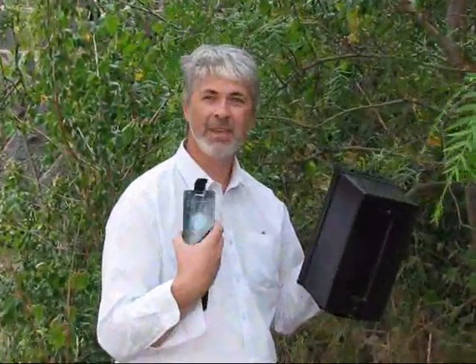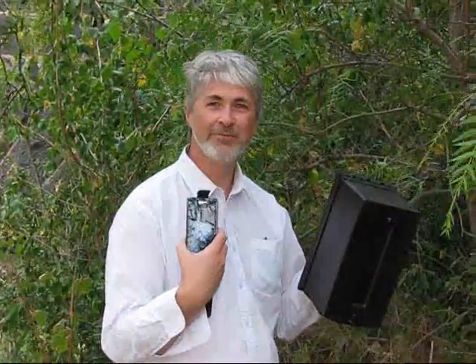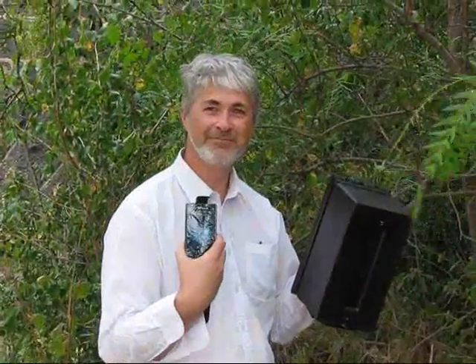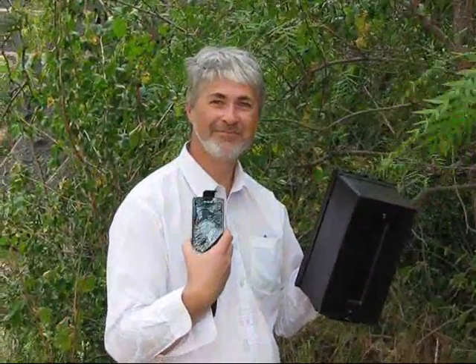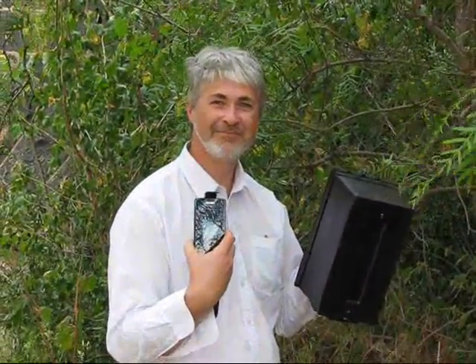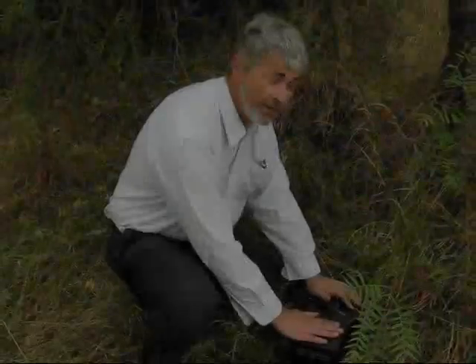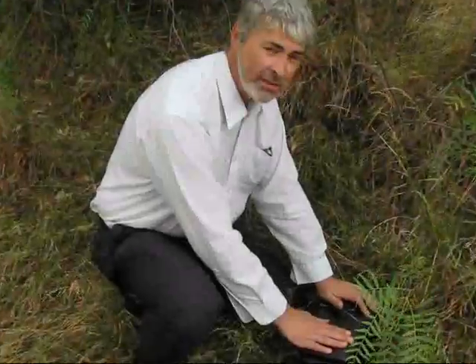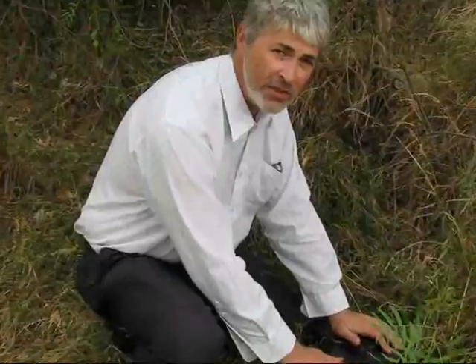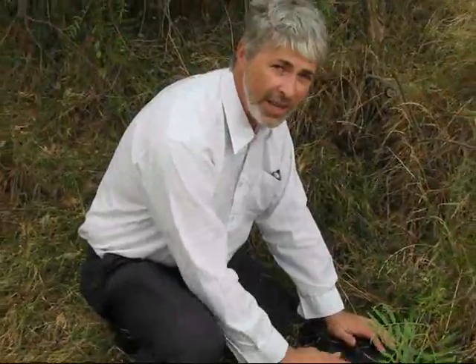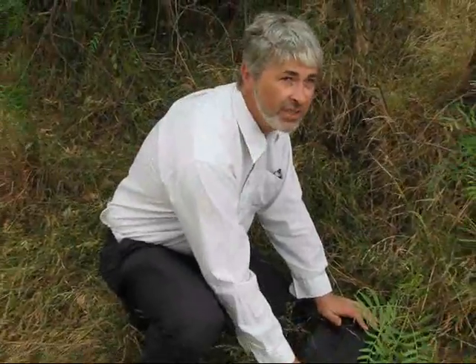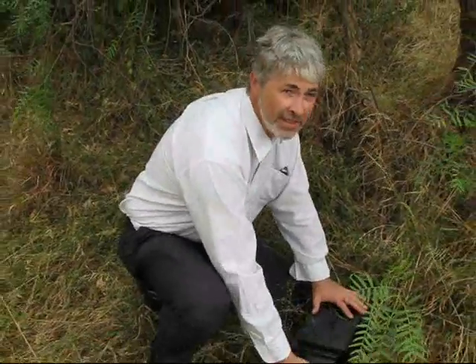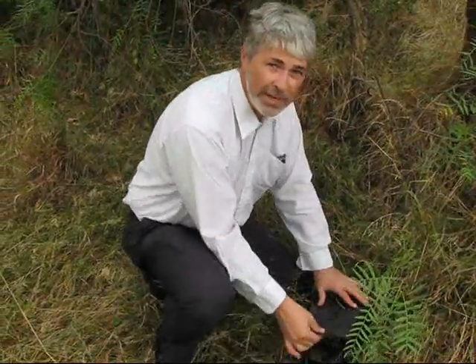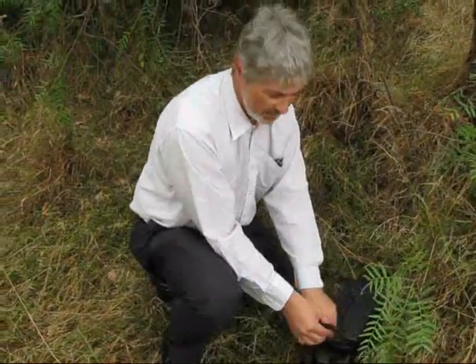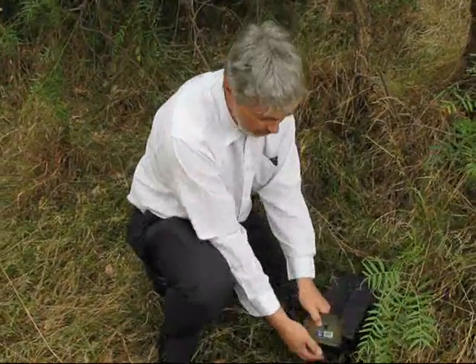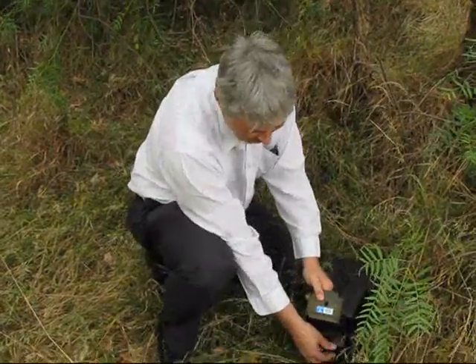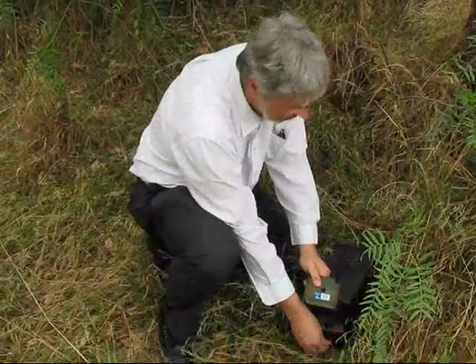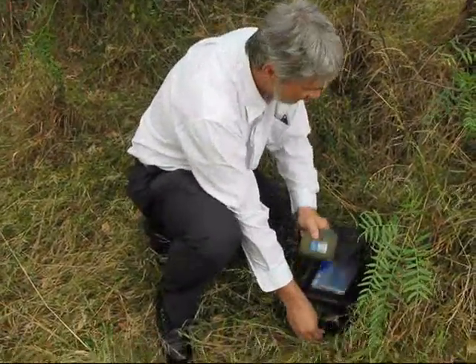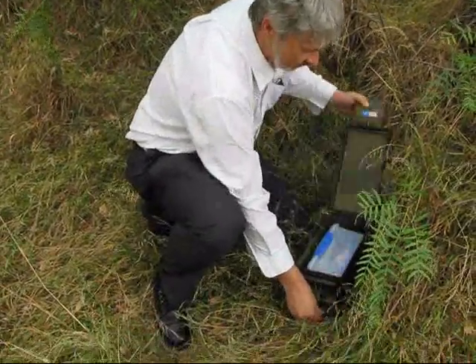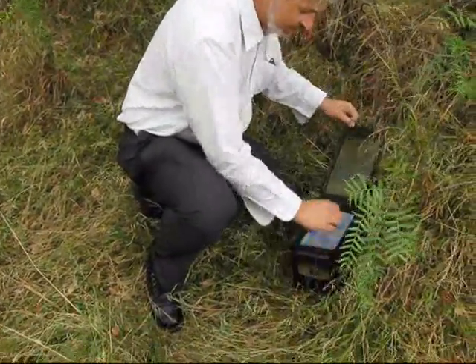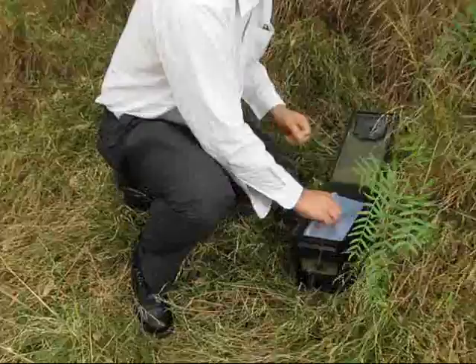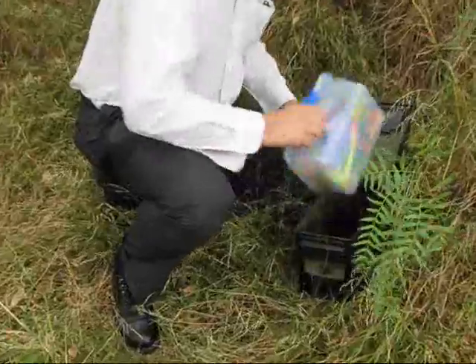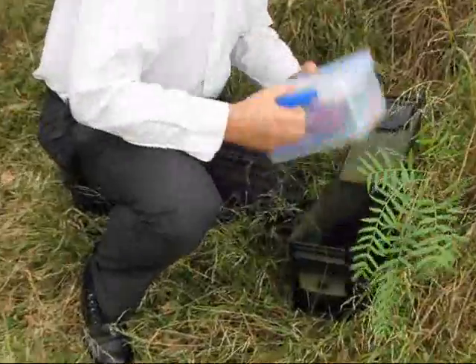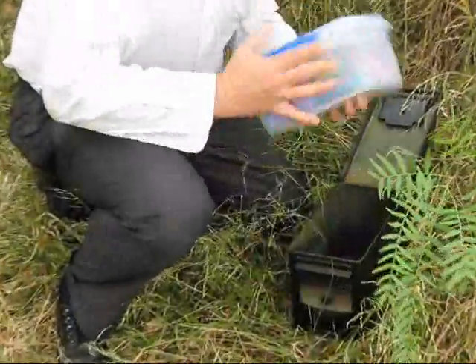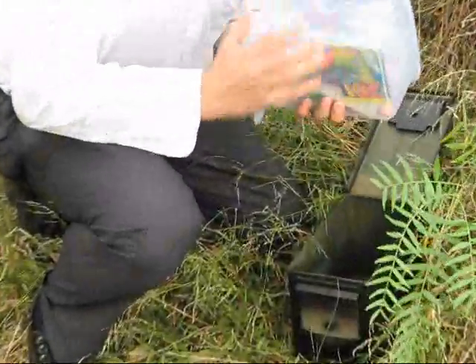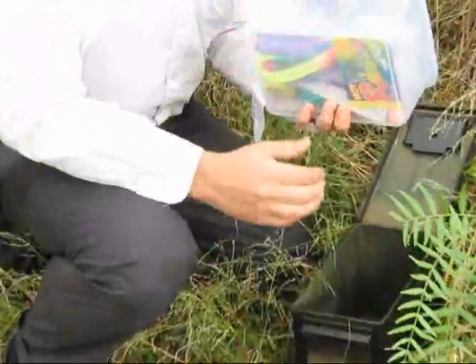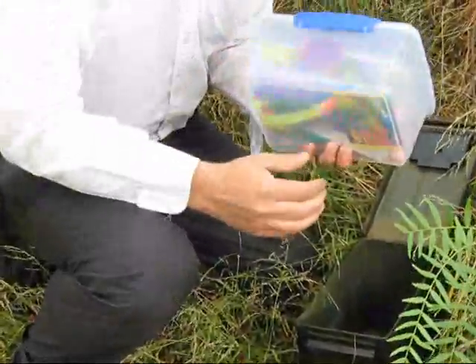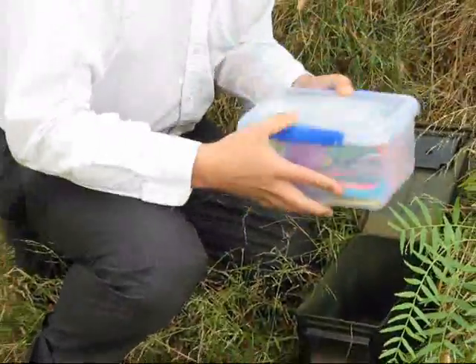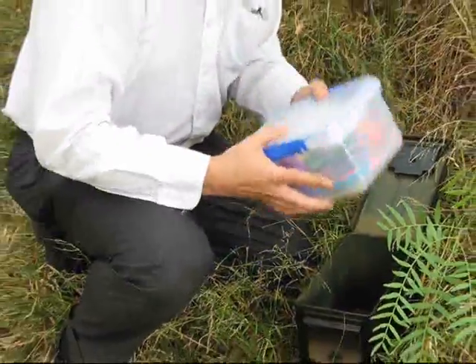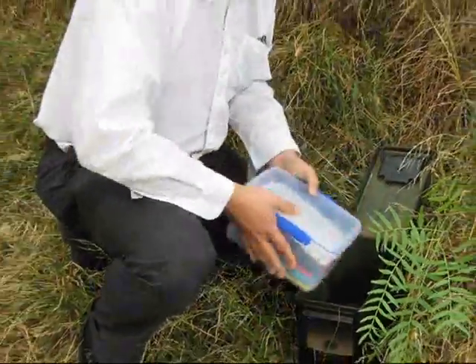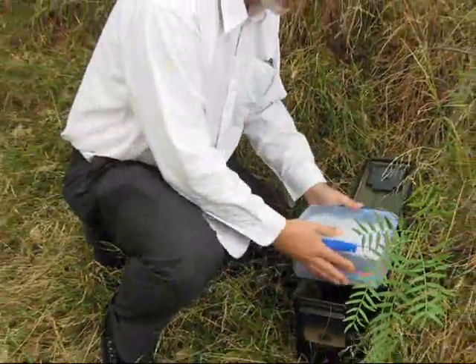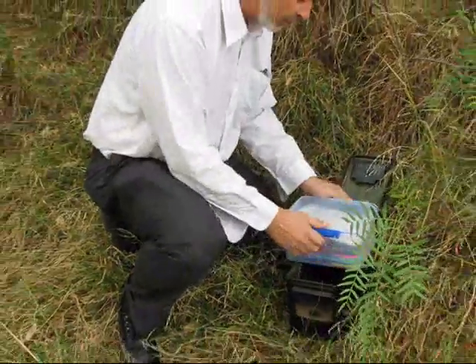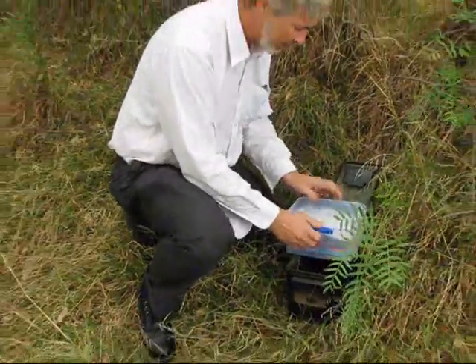Bingo! And here it is, I've found the geocache. Let's open it up and see what we've got inside. A good size anocam — a Systema container — so good double protection from the elements.